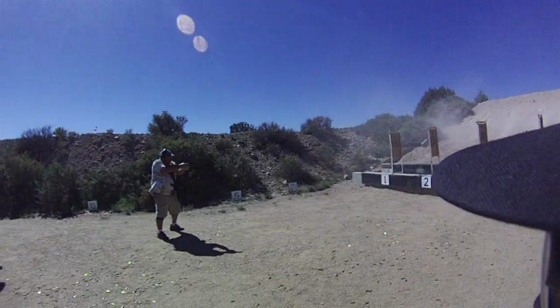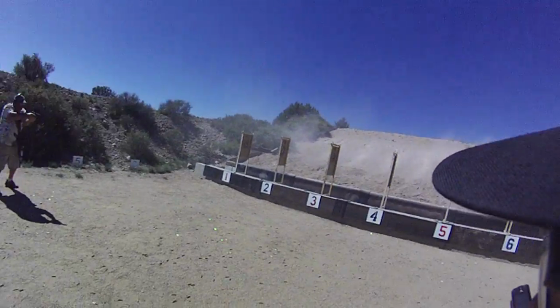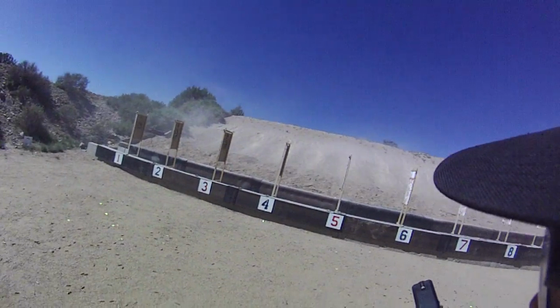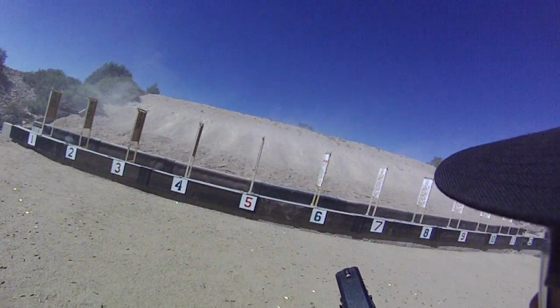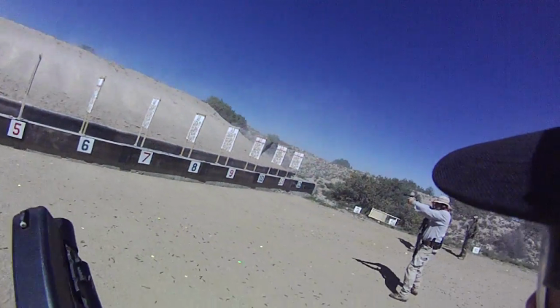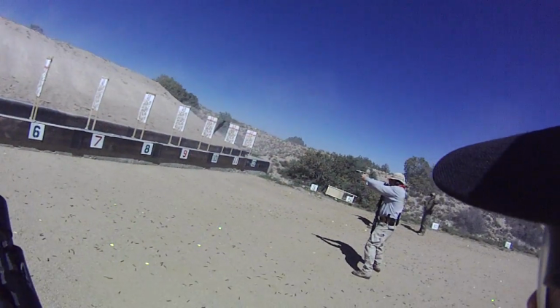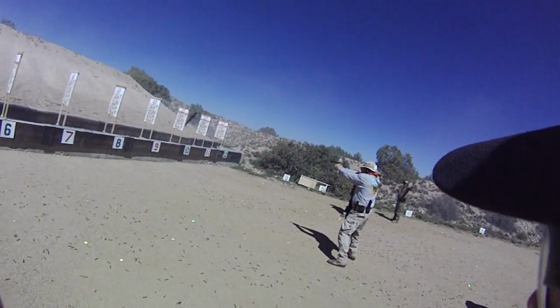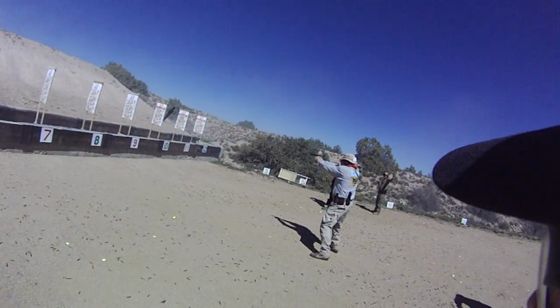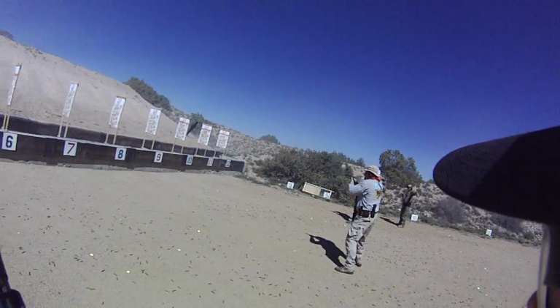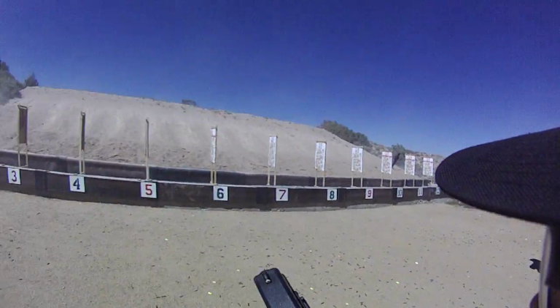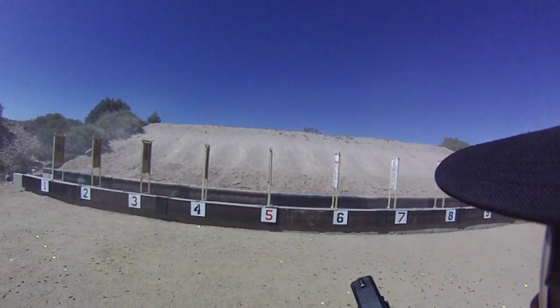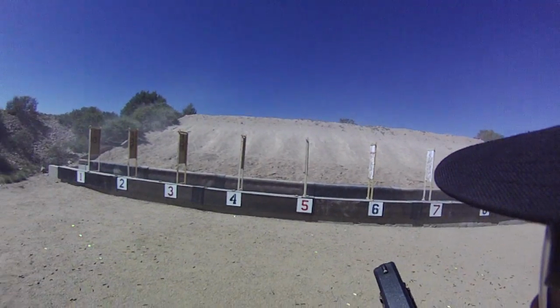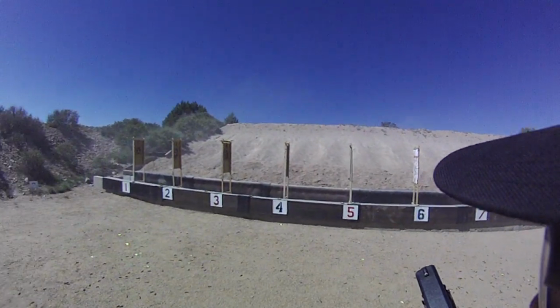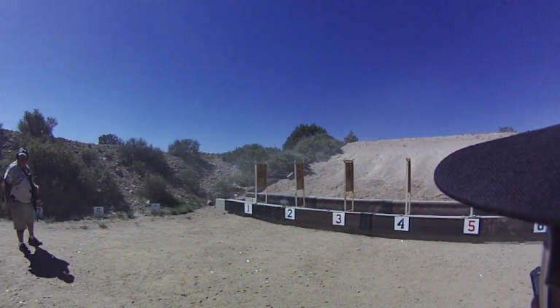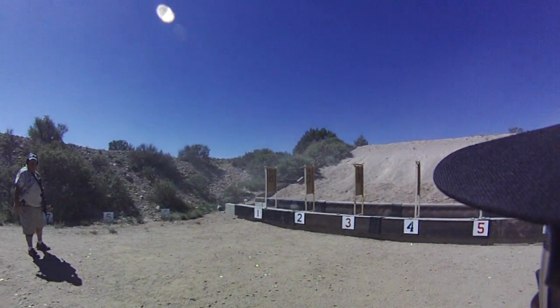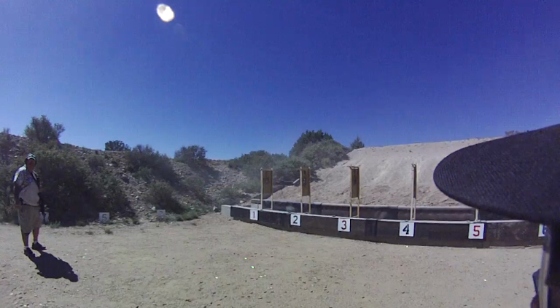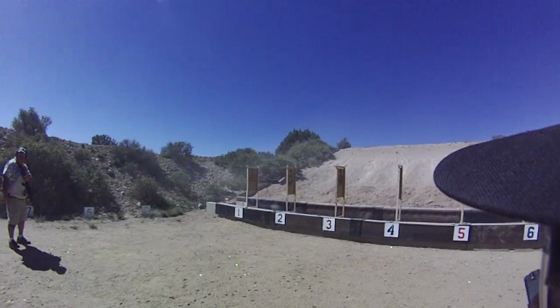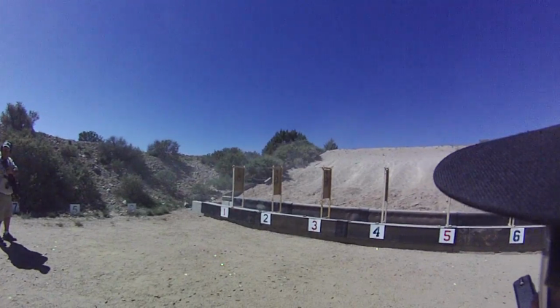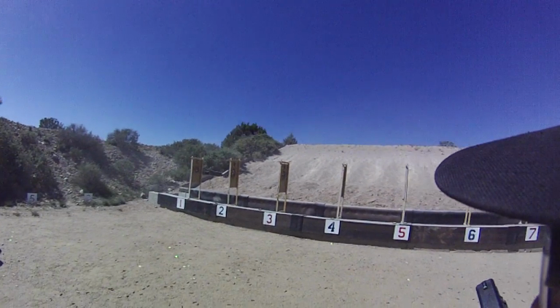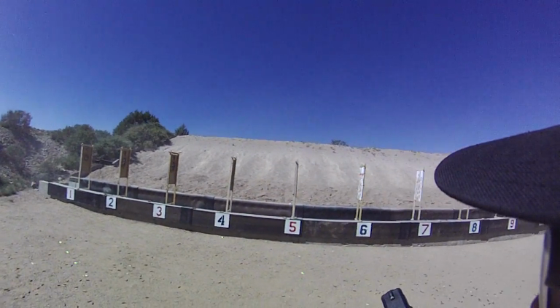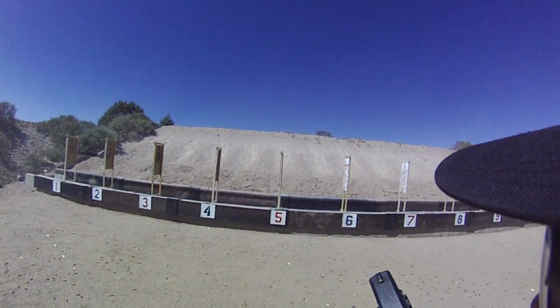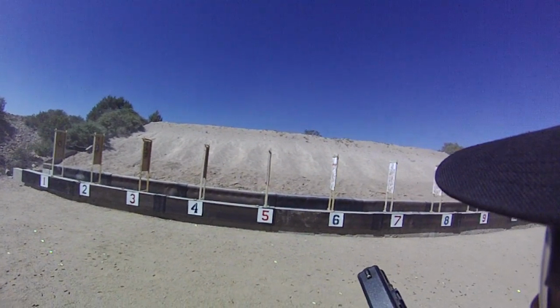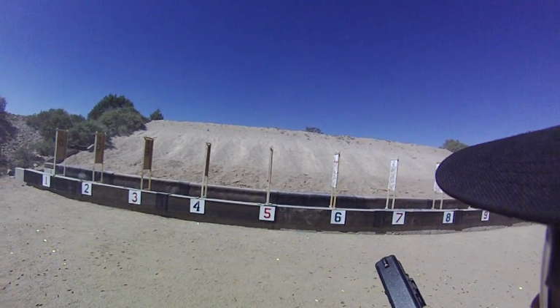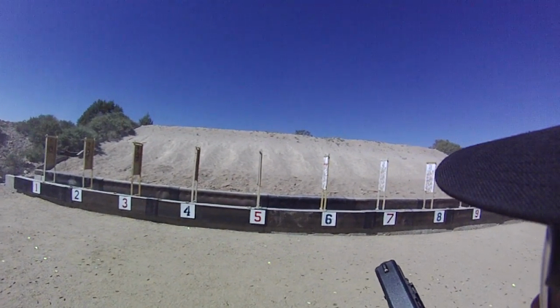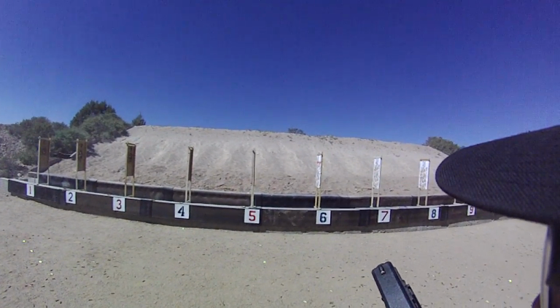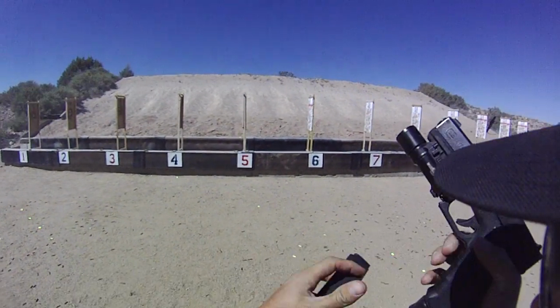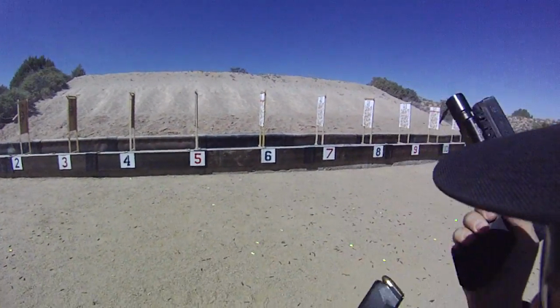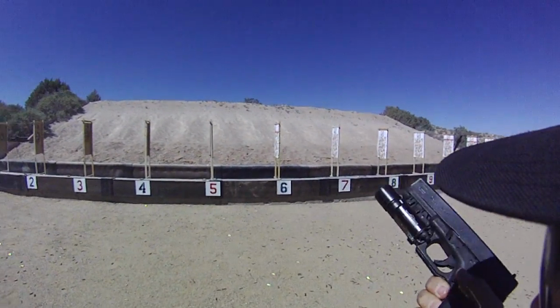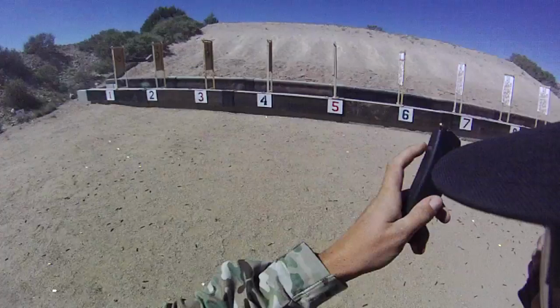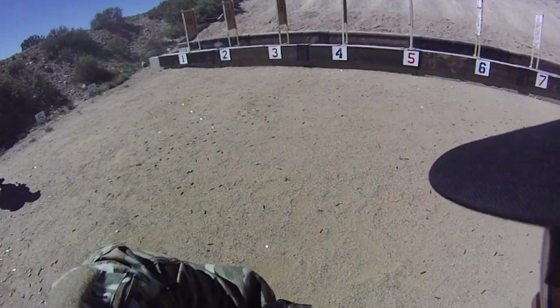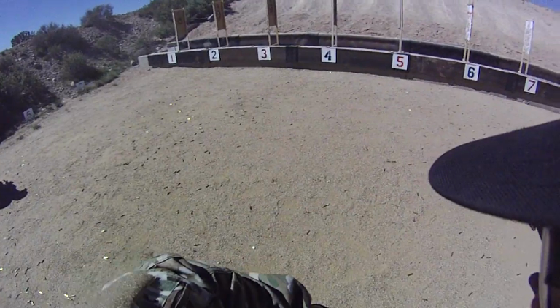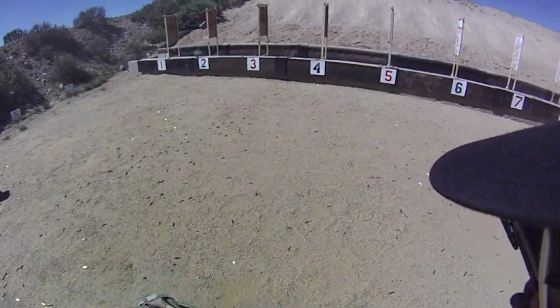Nicely done. Two, two, two is carbine — that's where the six-round comes from. Carbine's empty. Make sure that carbine's empty.